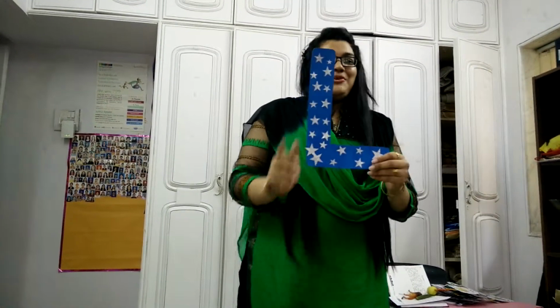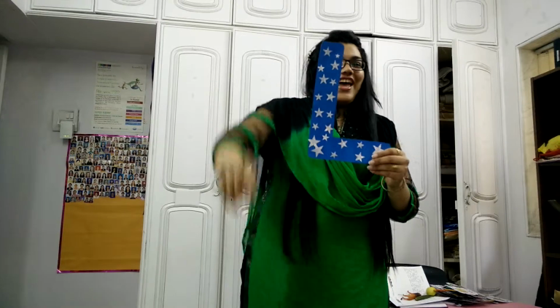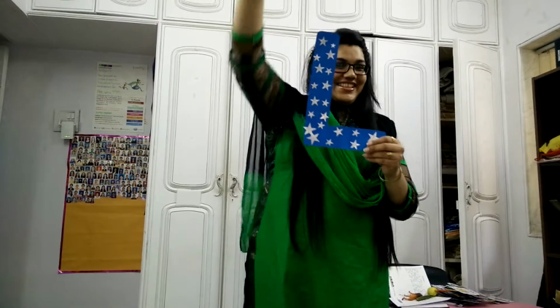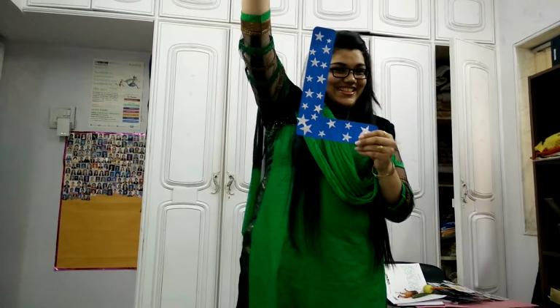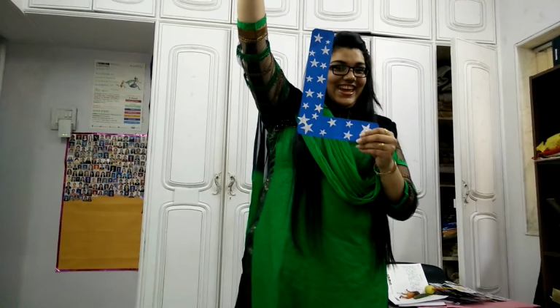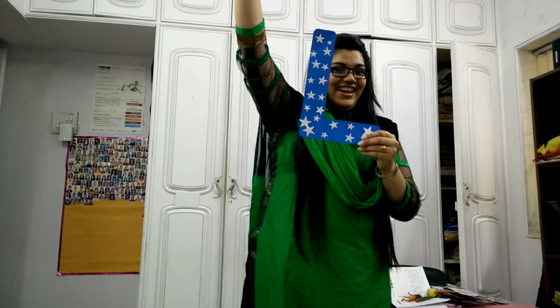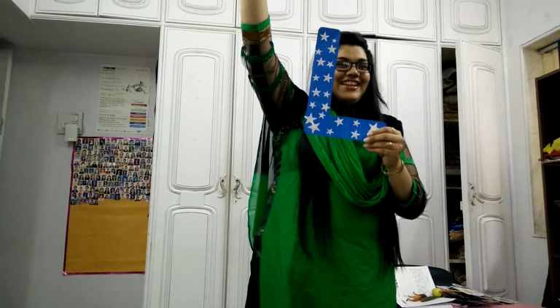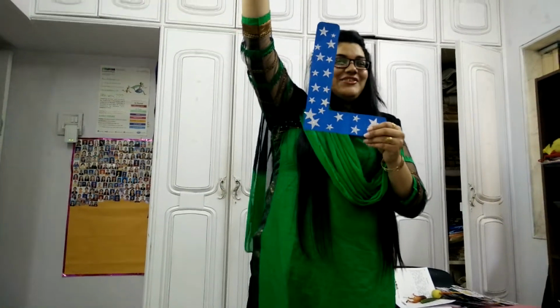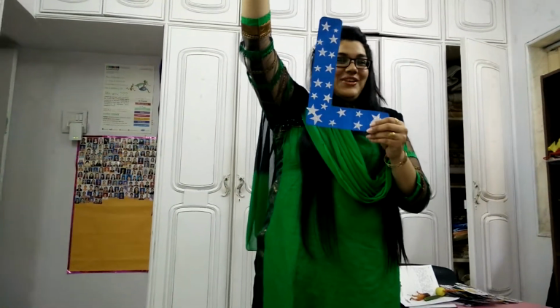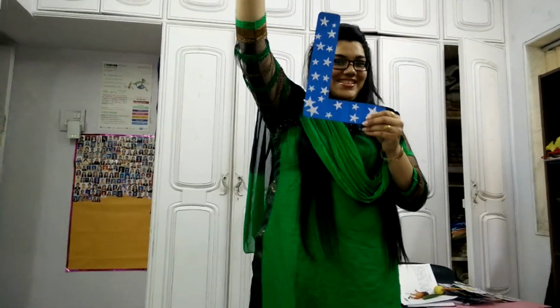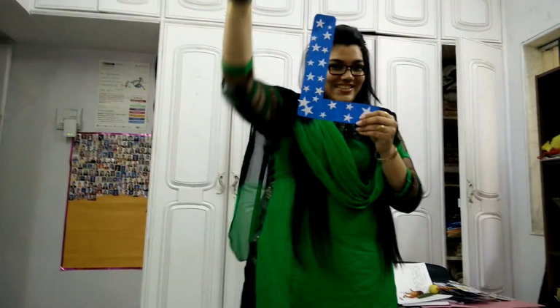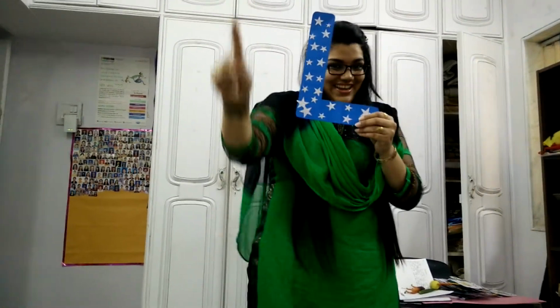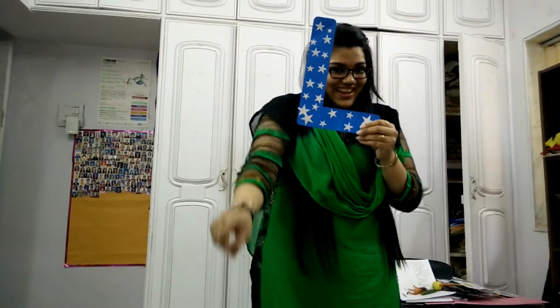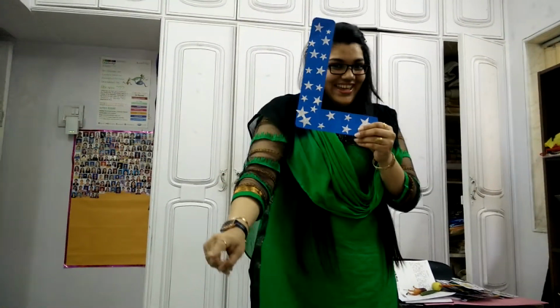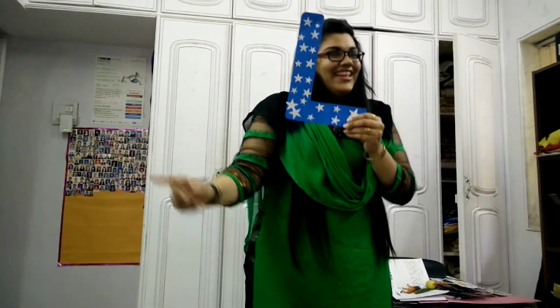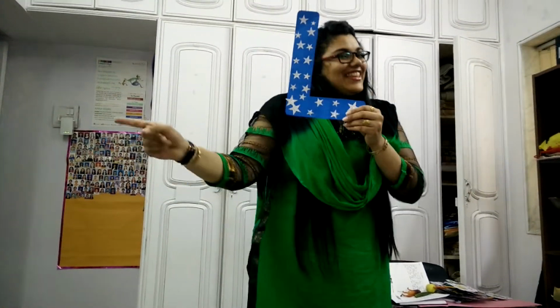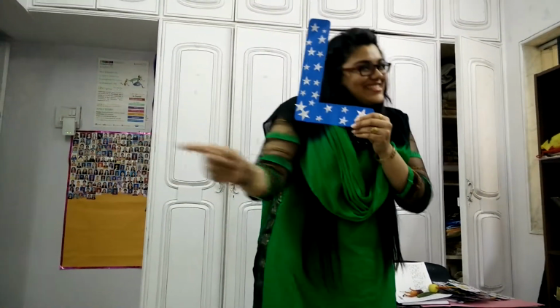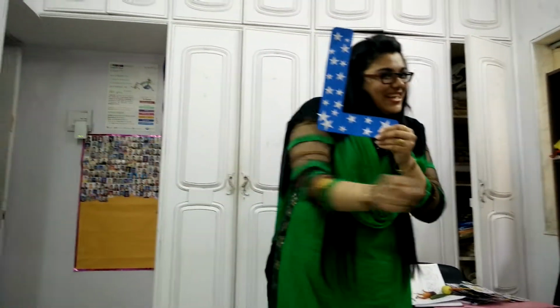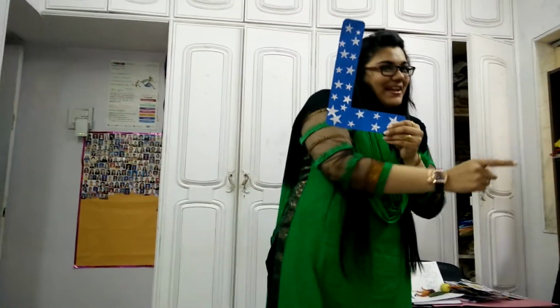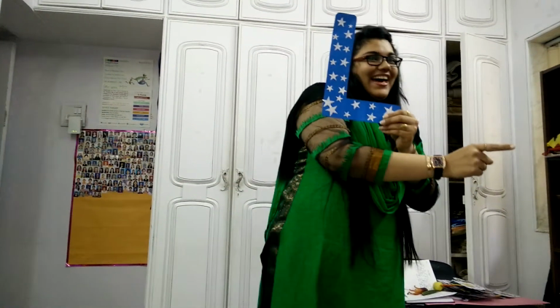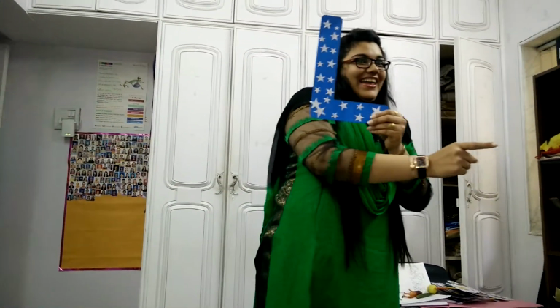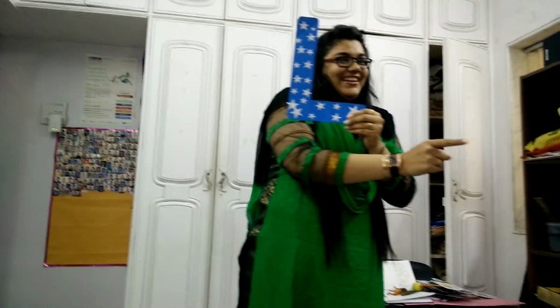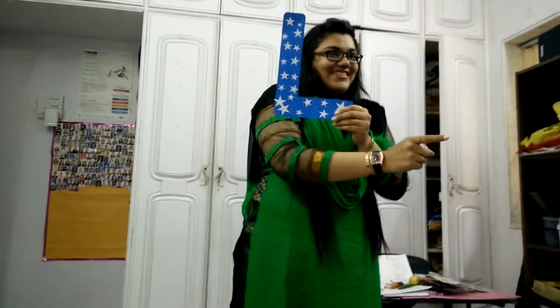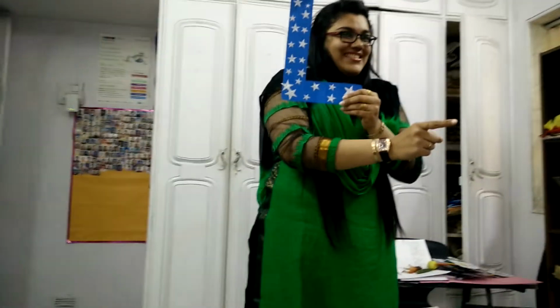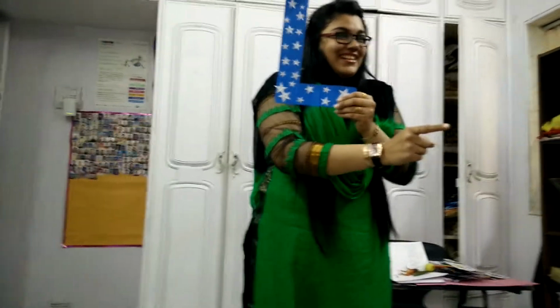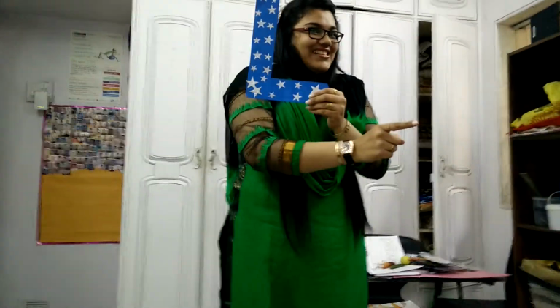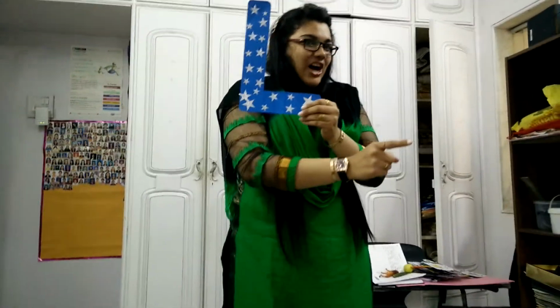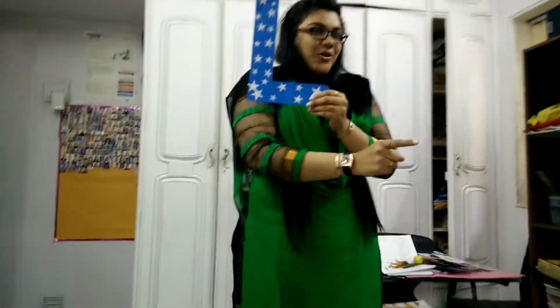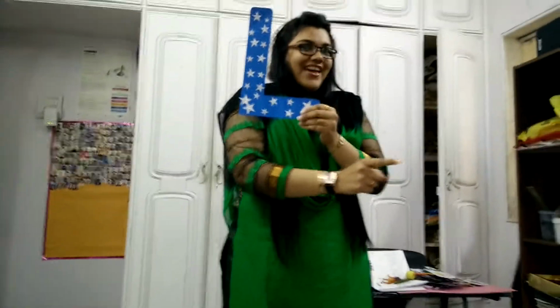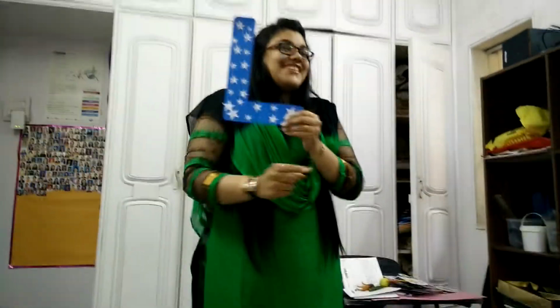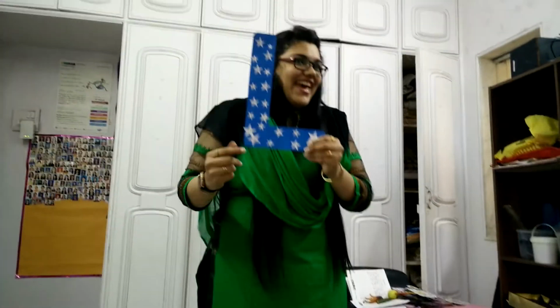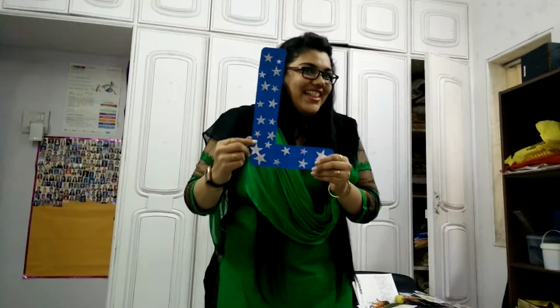Put your hands in the air, place a standing line, then a sleeping line. This is how we write L.